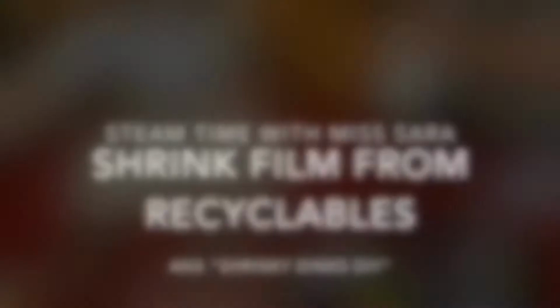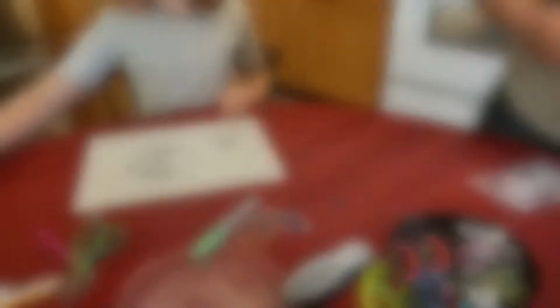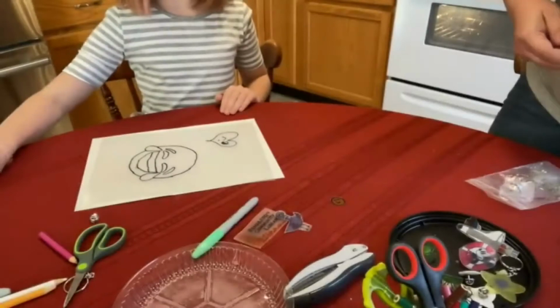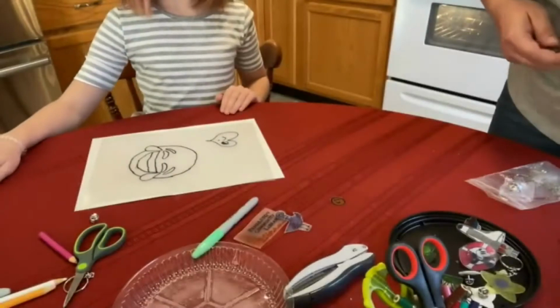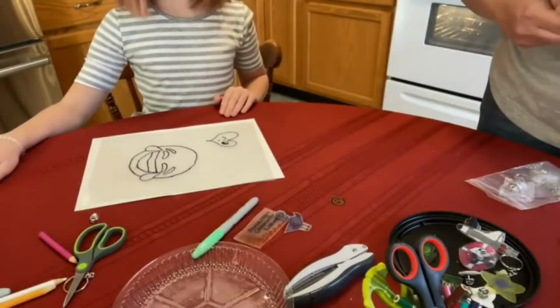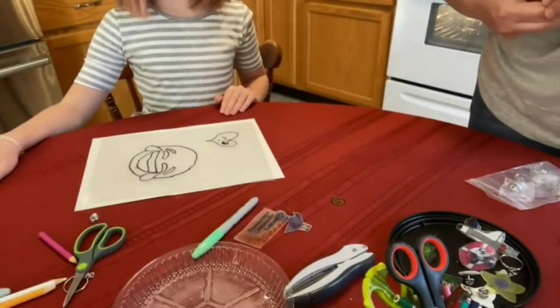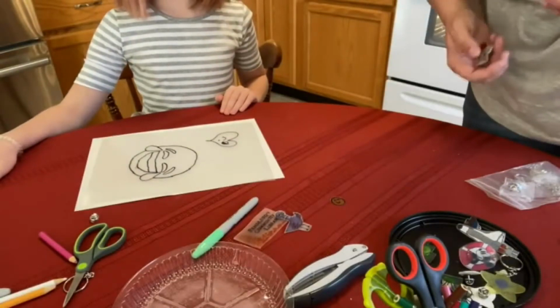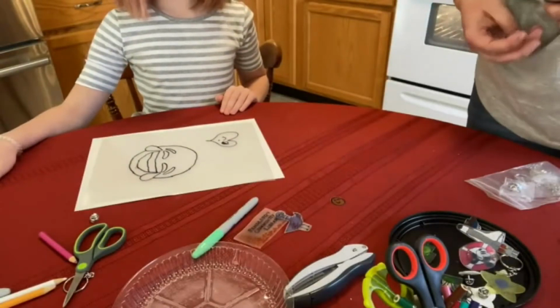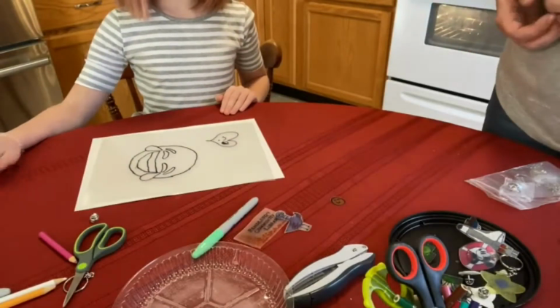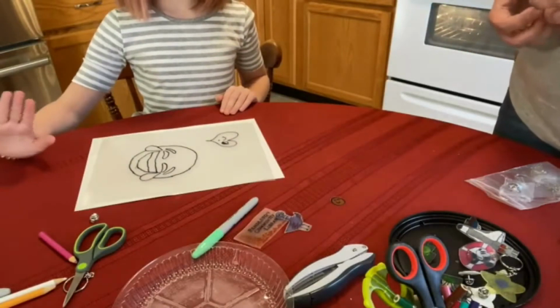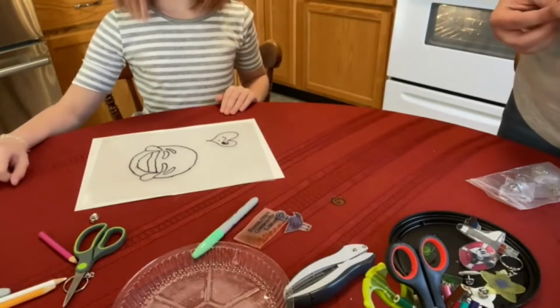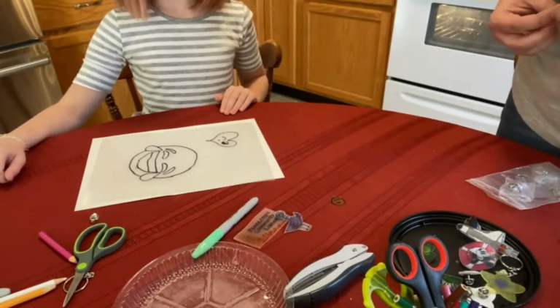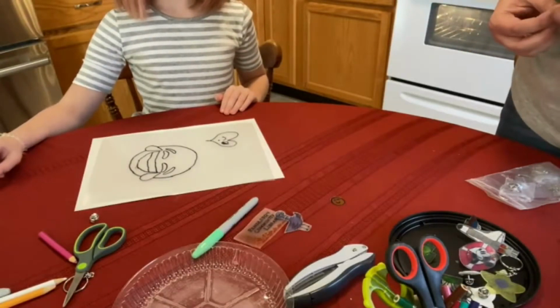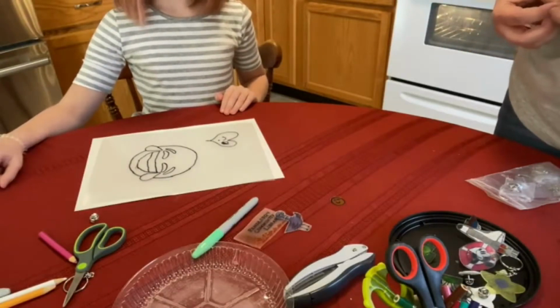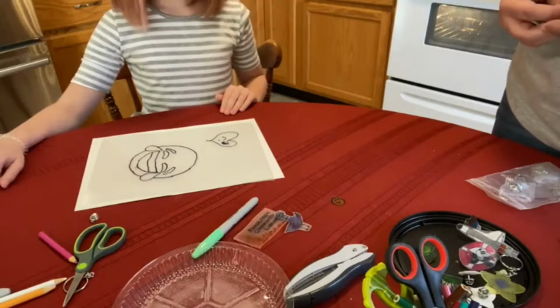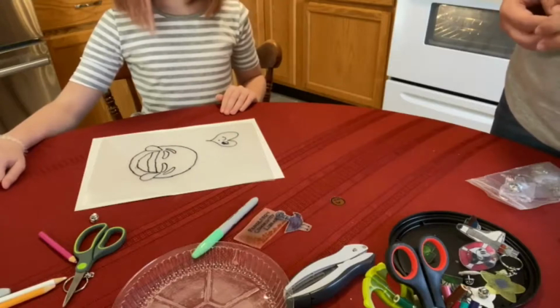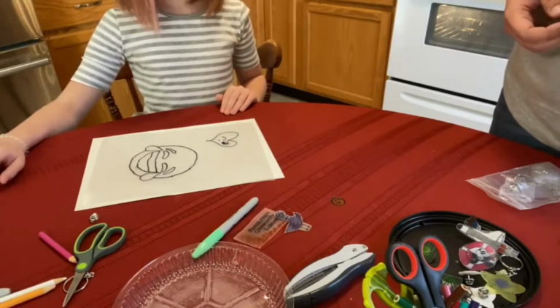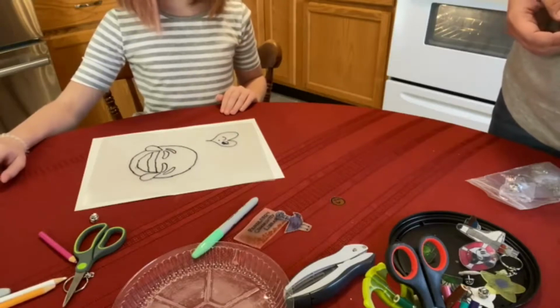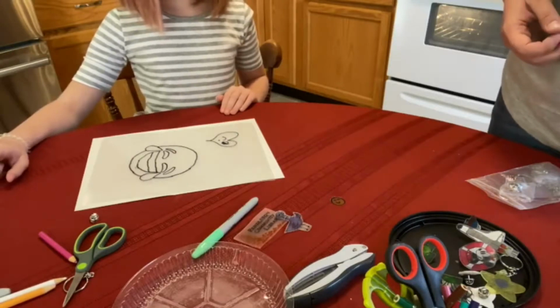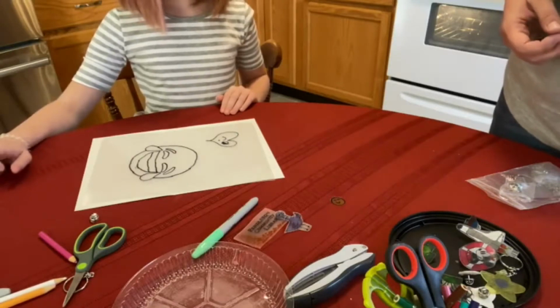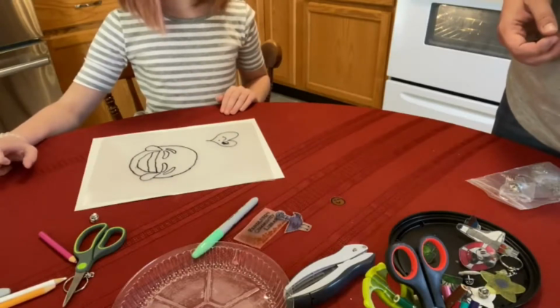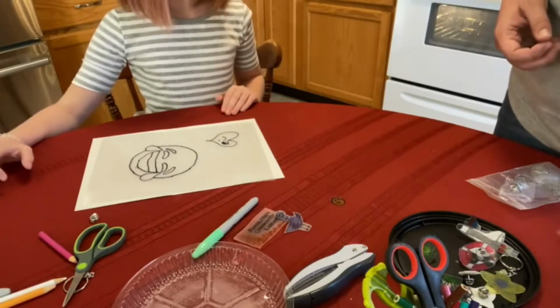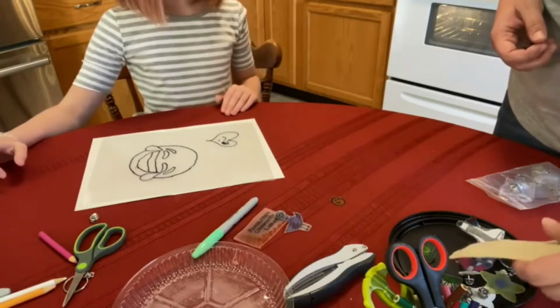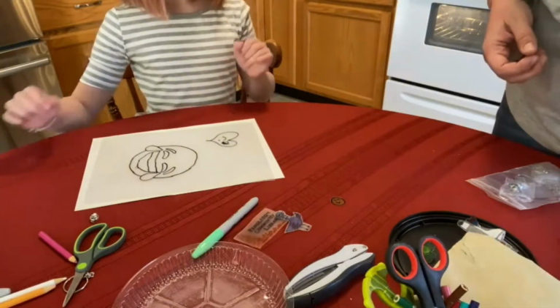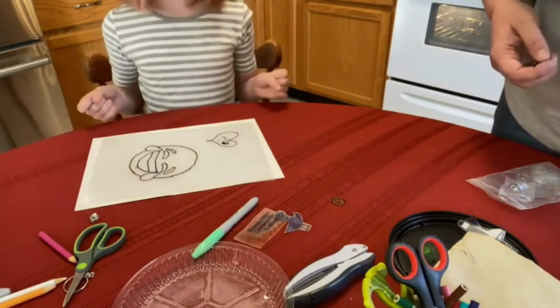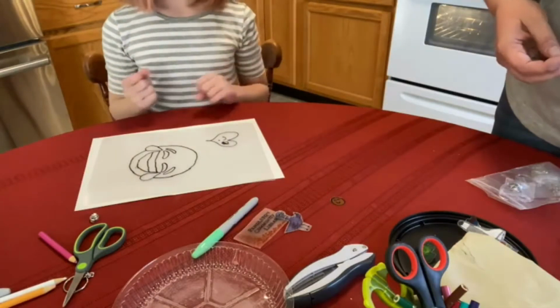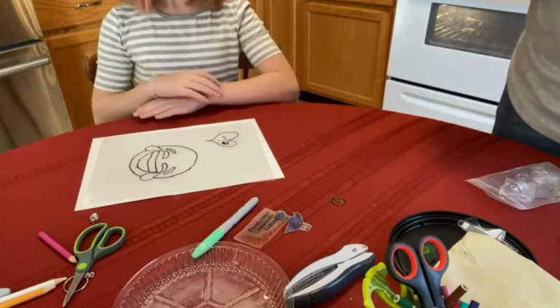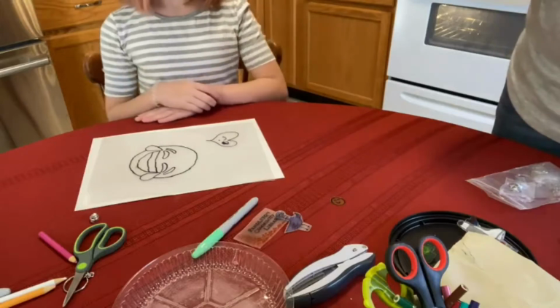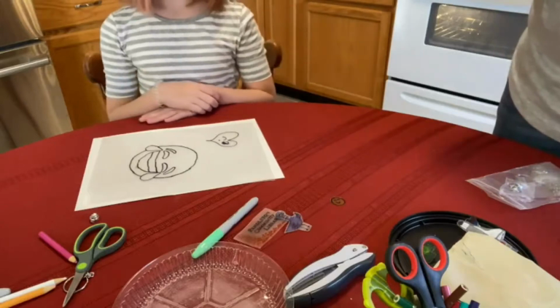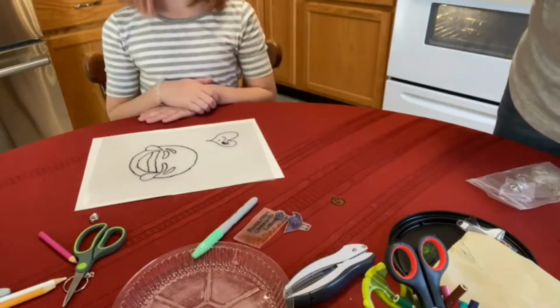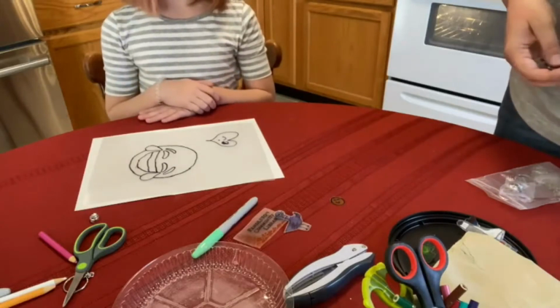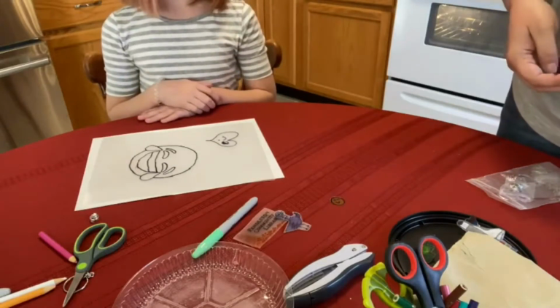Hey guys, Miss Sarah here back with Rosie. We're going to show you how to make shrink film. It's really fun! Back in the 80s and 90s when I was a kid, we called these shrinky dinks.